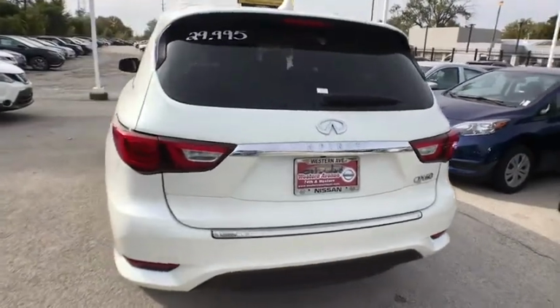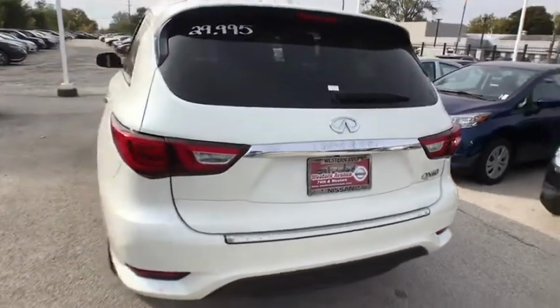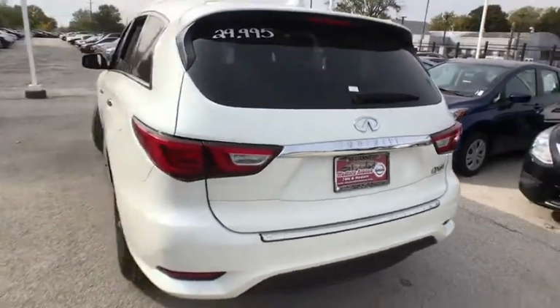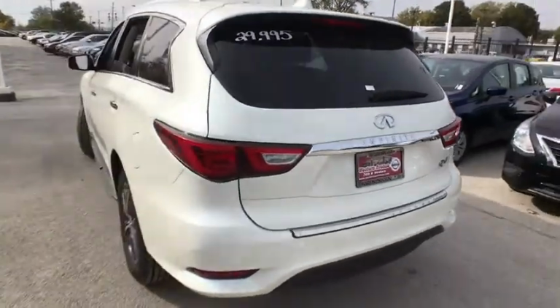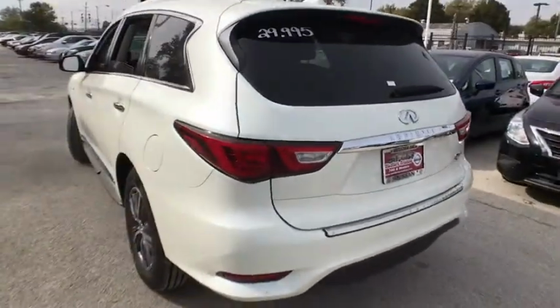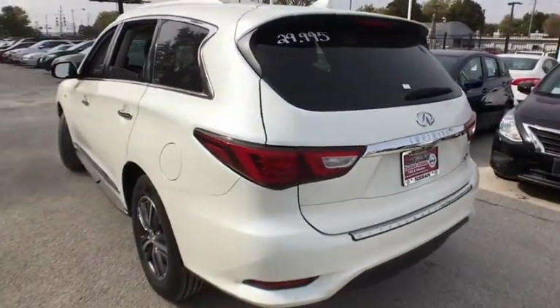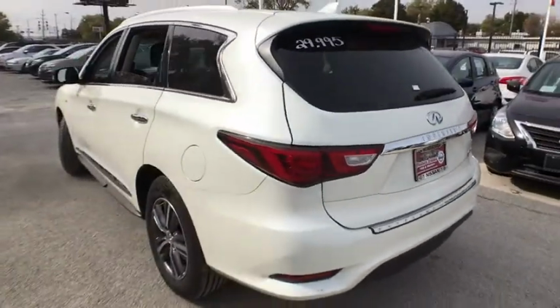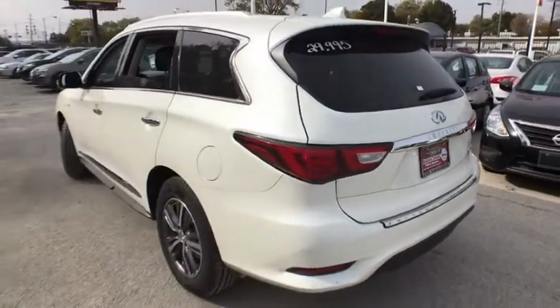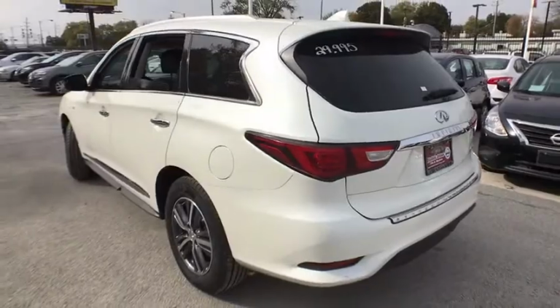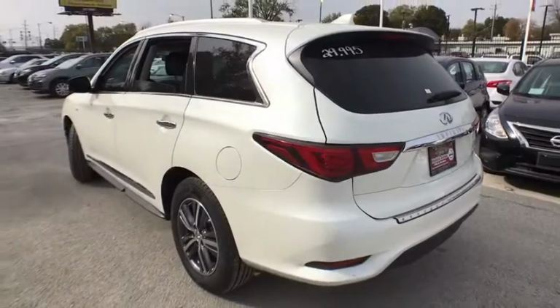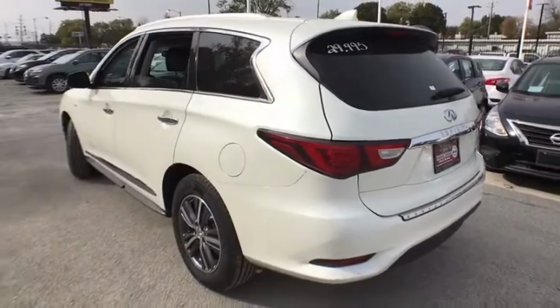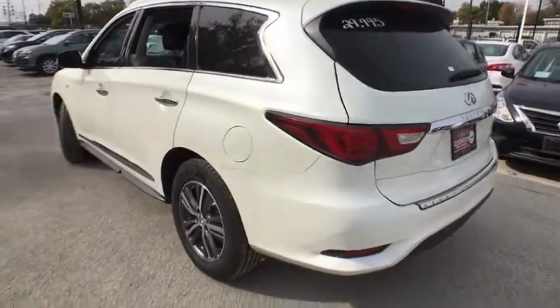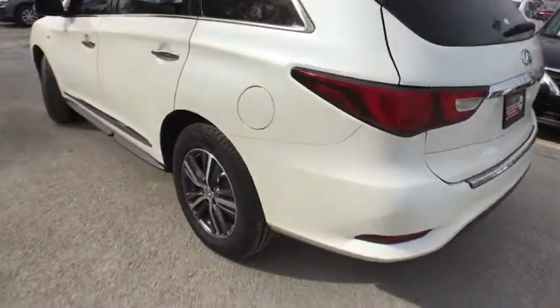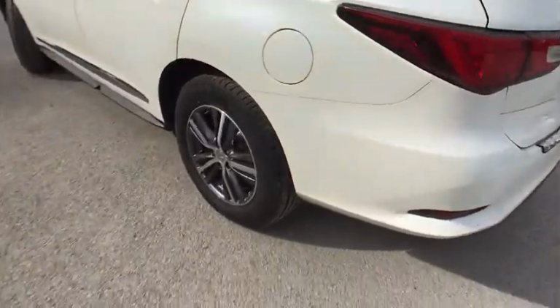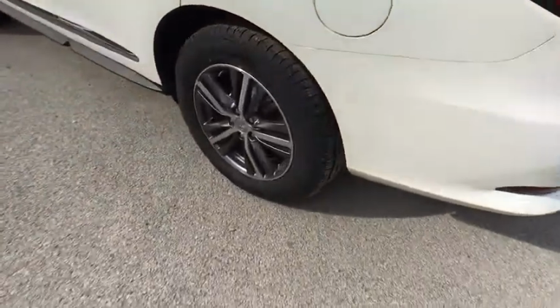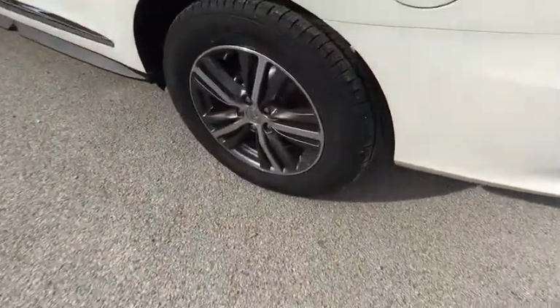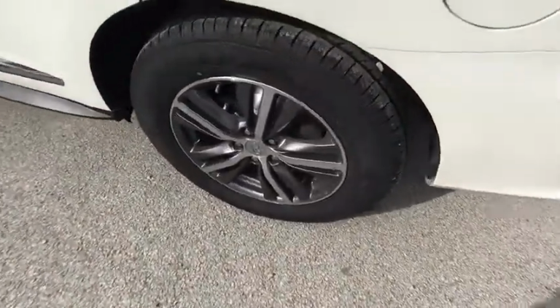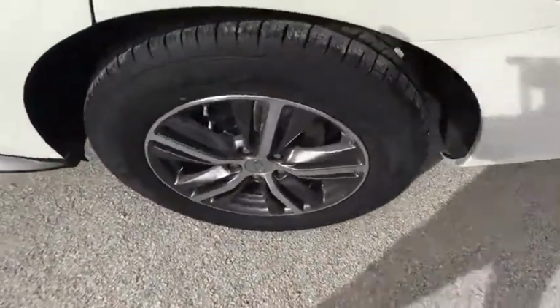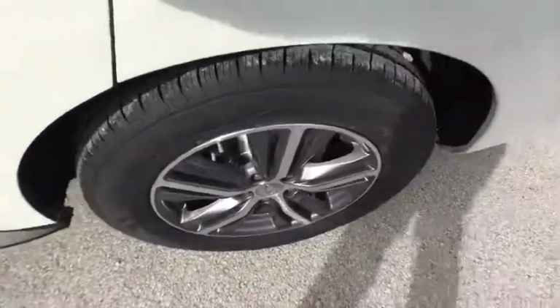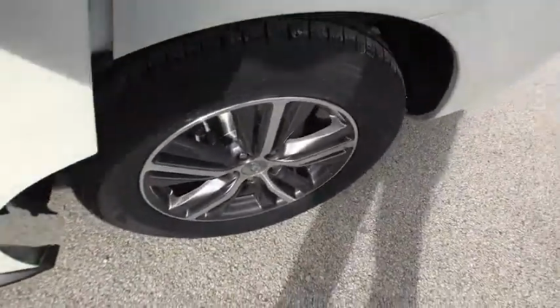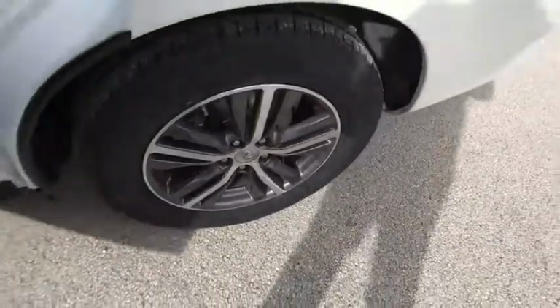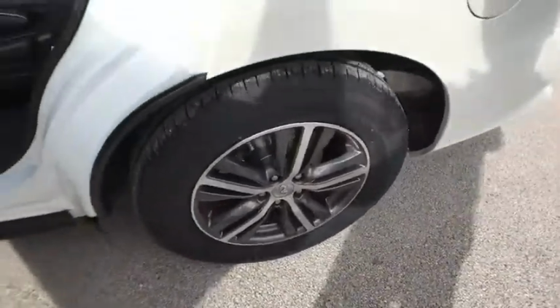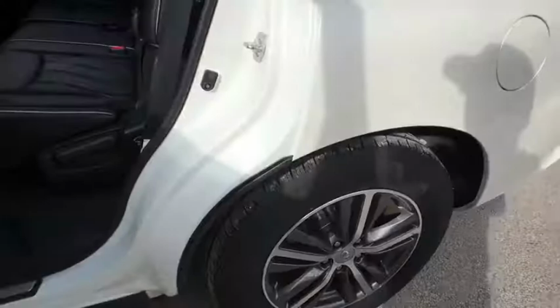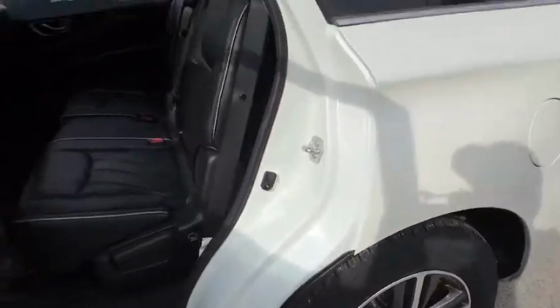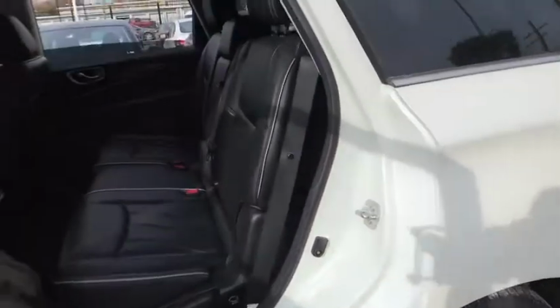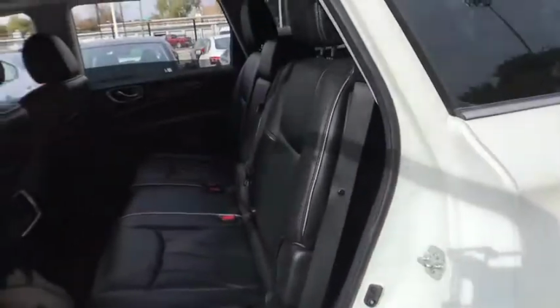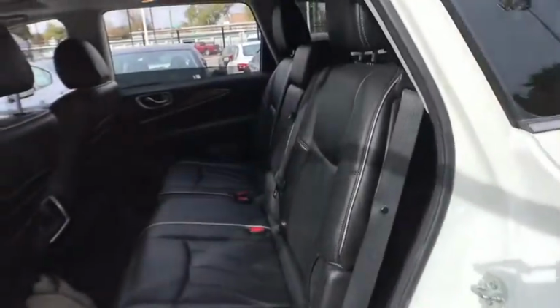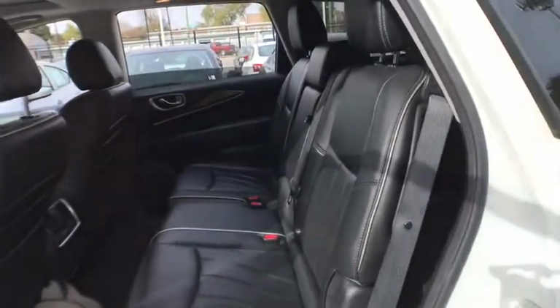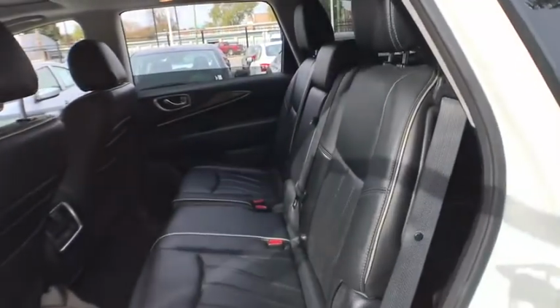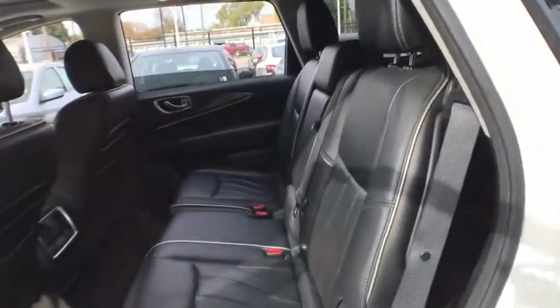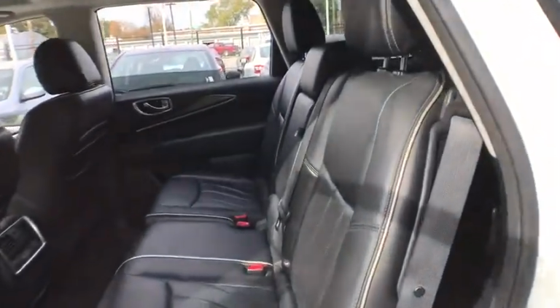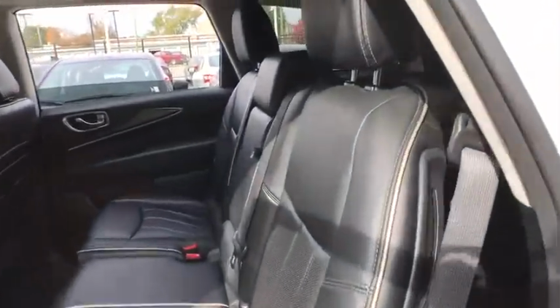Stability control, traction control, anti-lock braking system, power liftgate, steering wheel audio controls, power passenger seat, keyless entry, backup camera, all-wheel drive, Bluetooth,